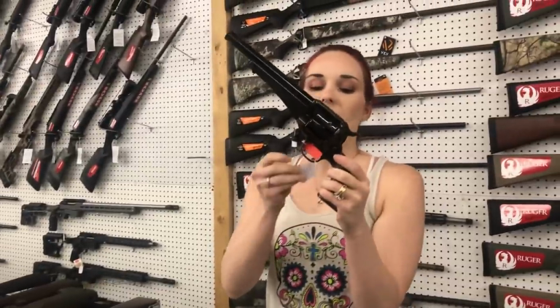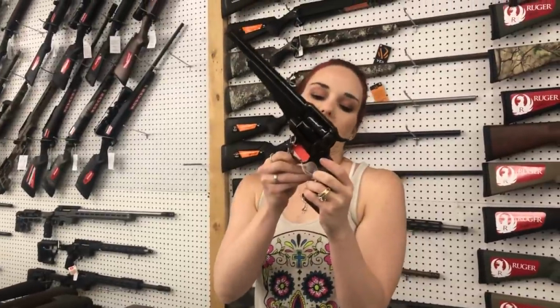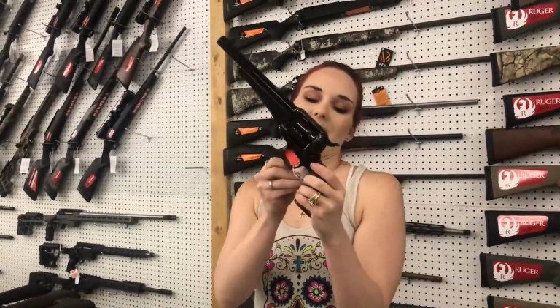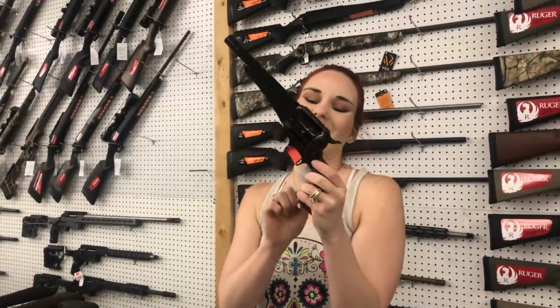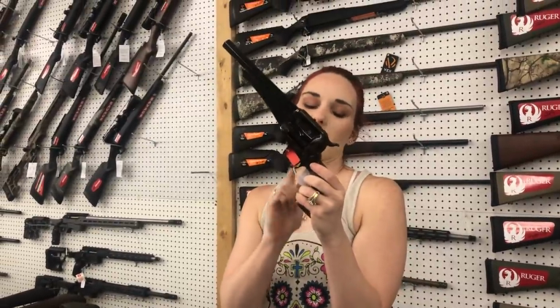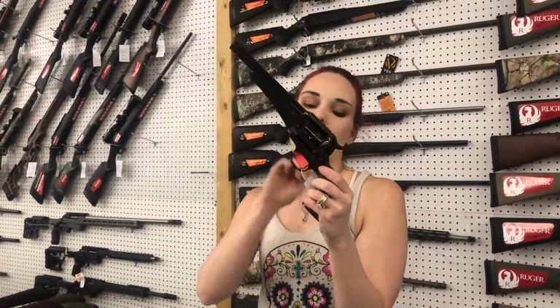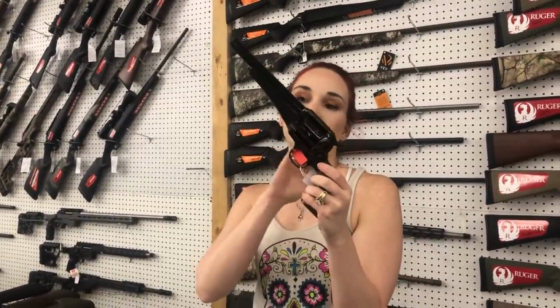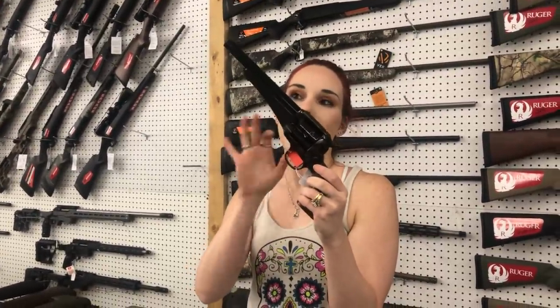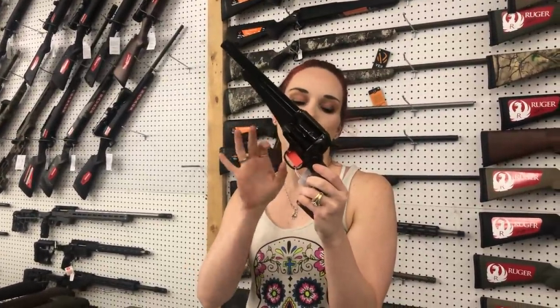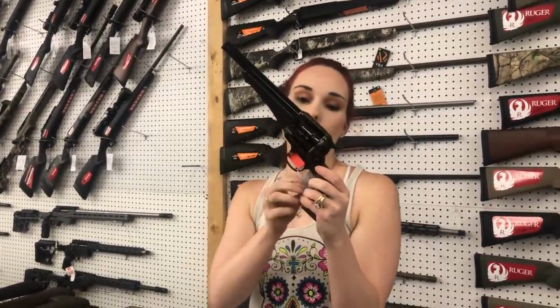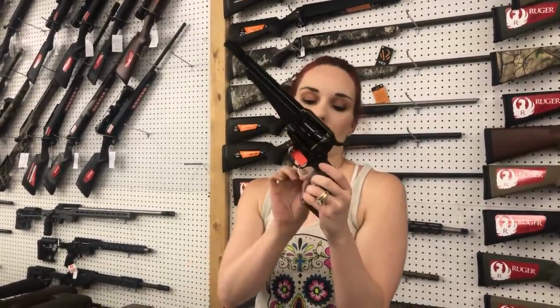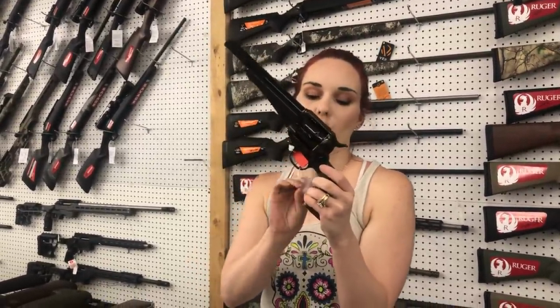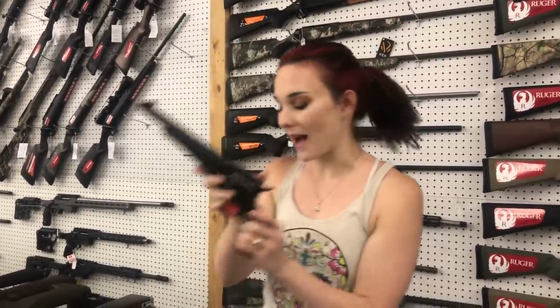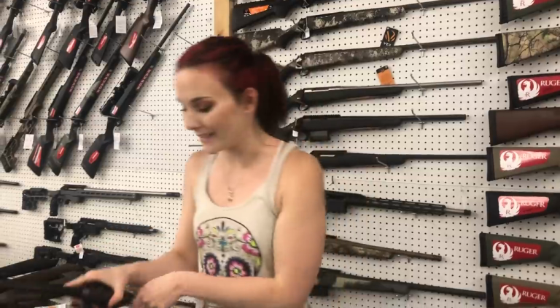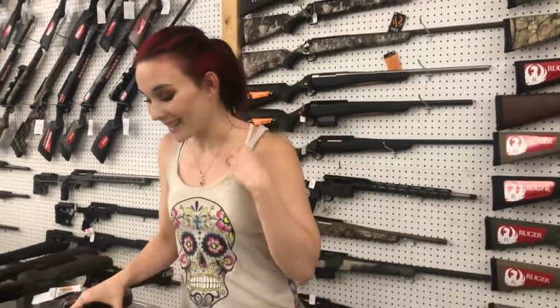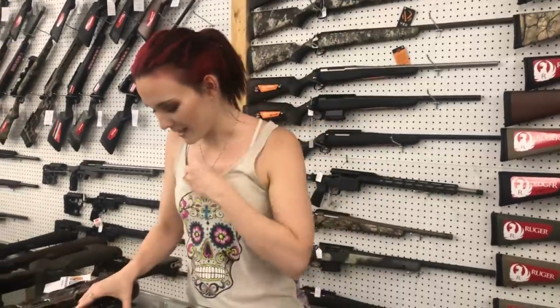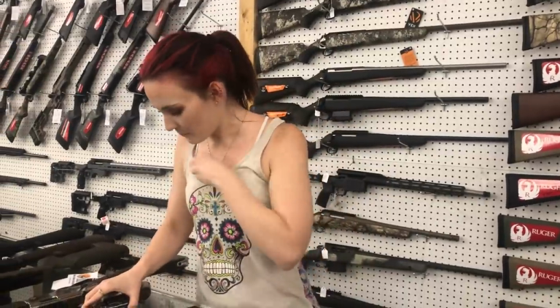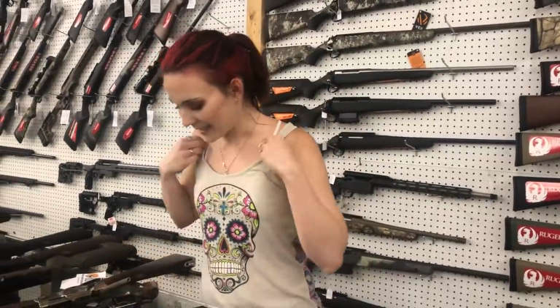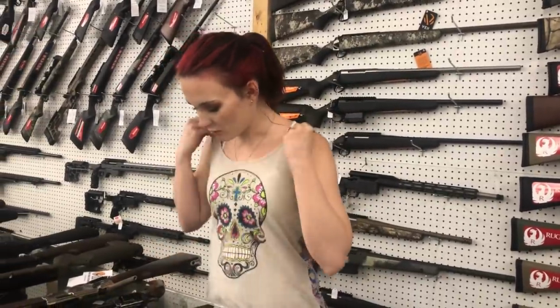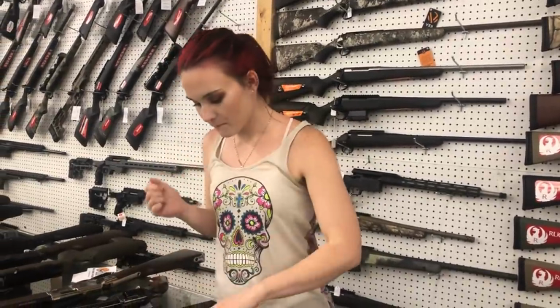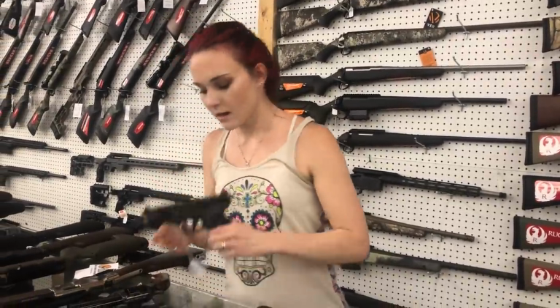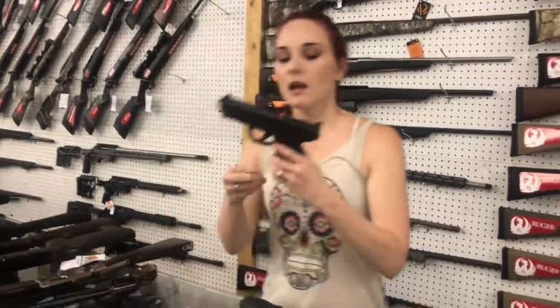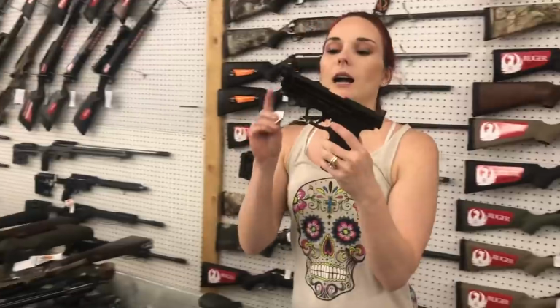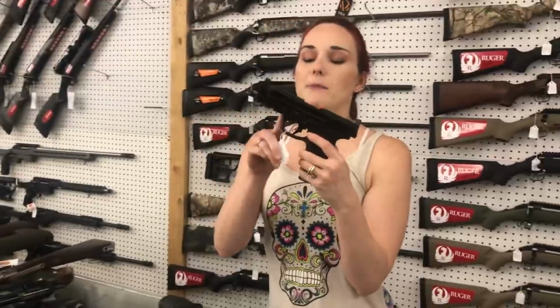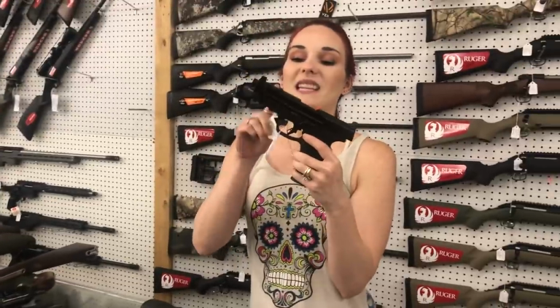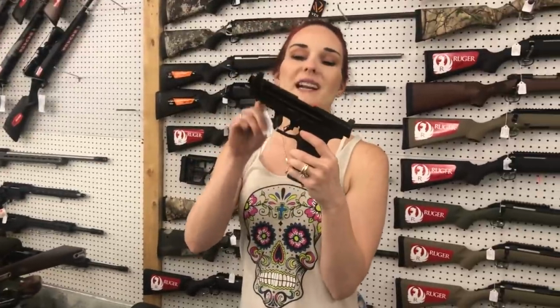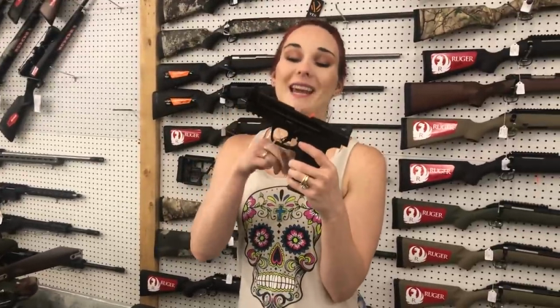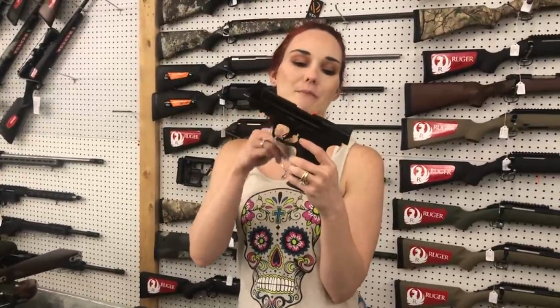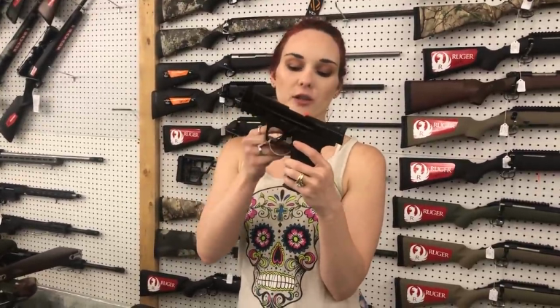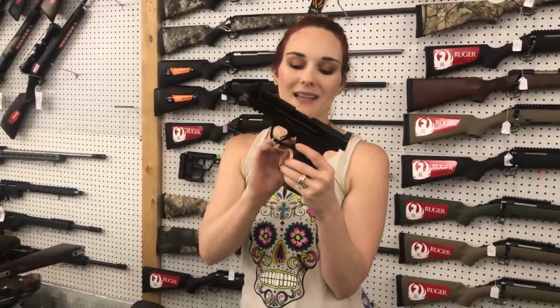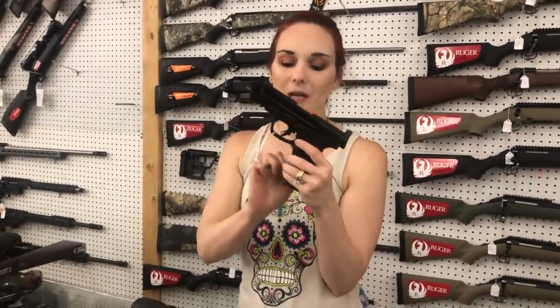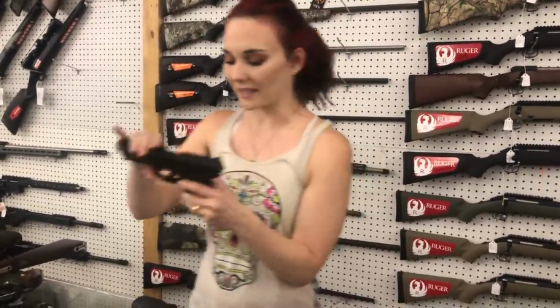Taylor and Company 1875 — this is their outlaw model, 45 long colt. She is 520. That thing is sweet, makes you feel like a cowgirl. M&P 2.0 10 millimeters are back in stock — 560. This is the 4.6 inch.